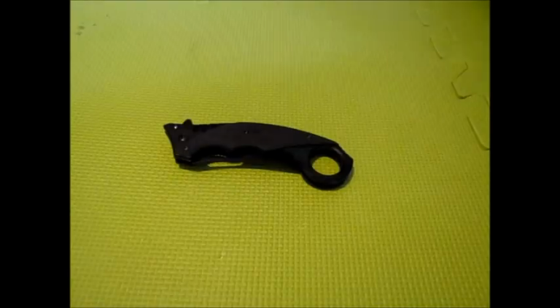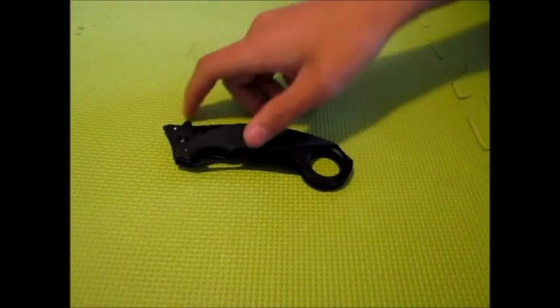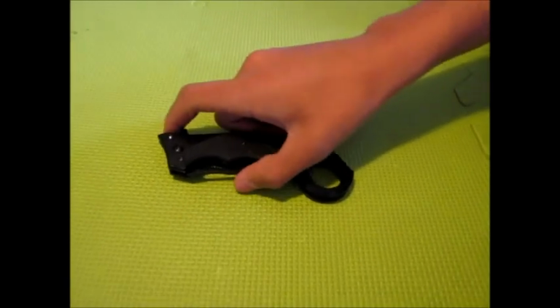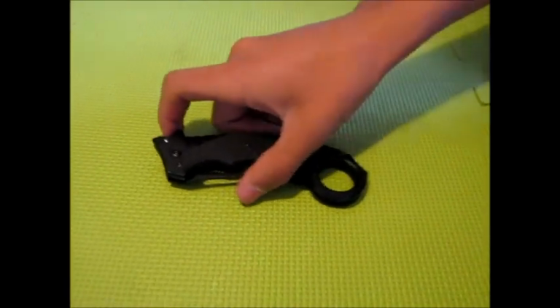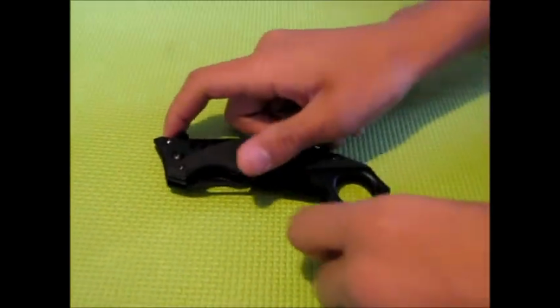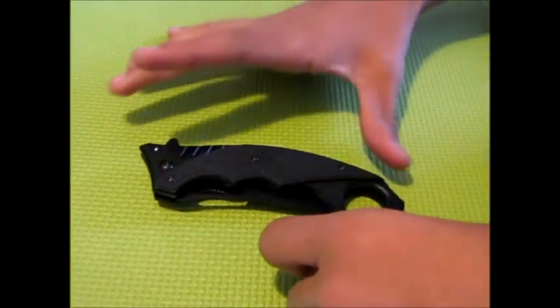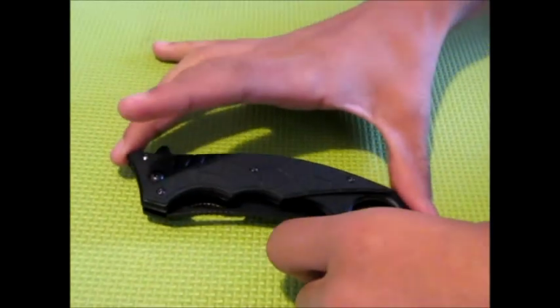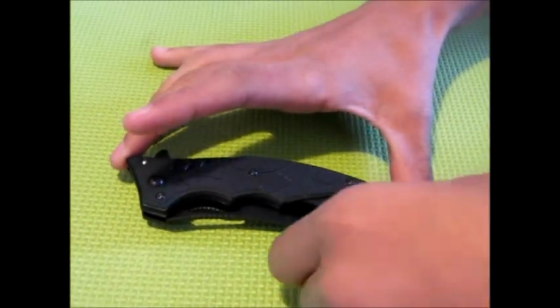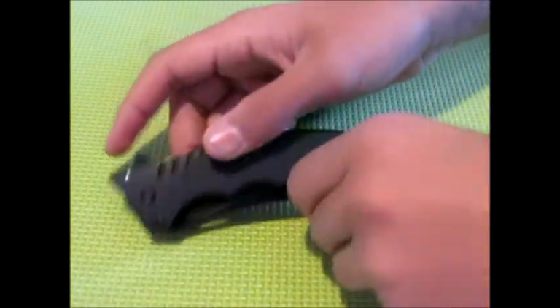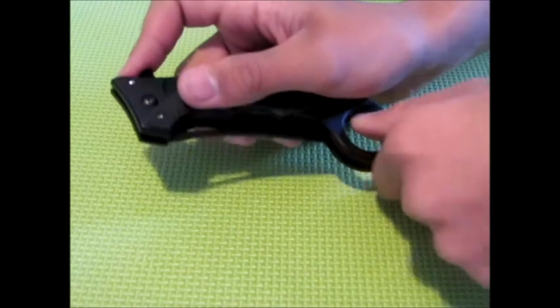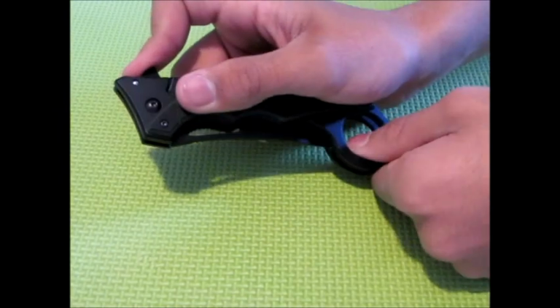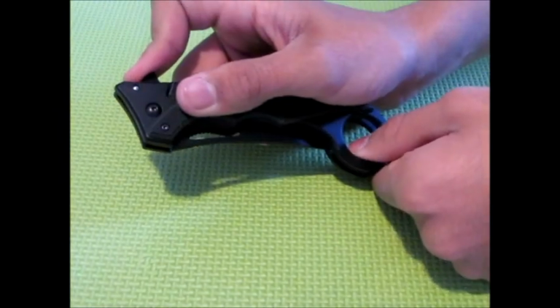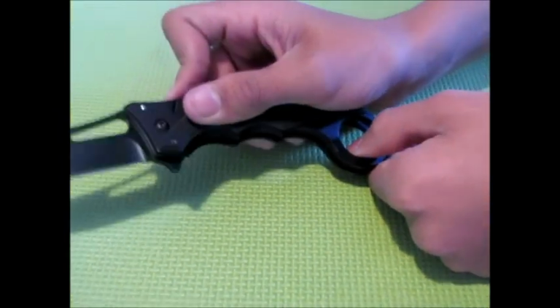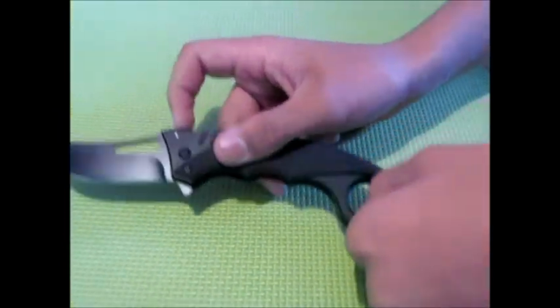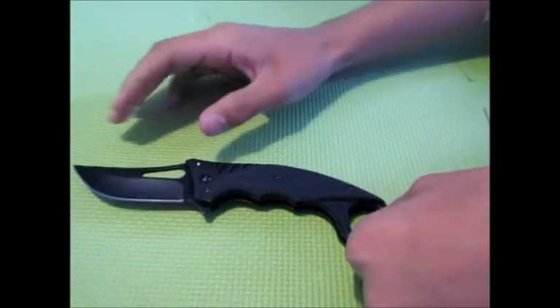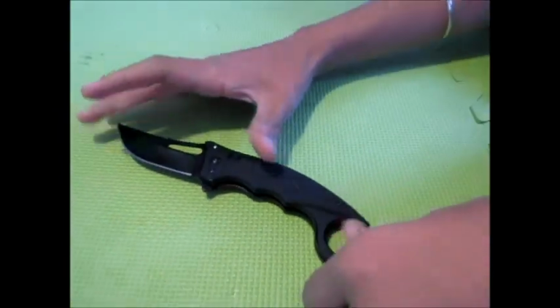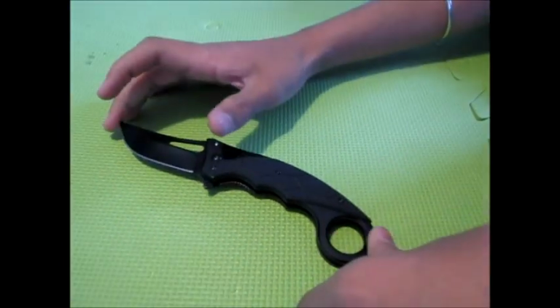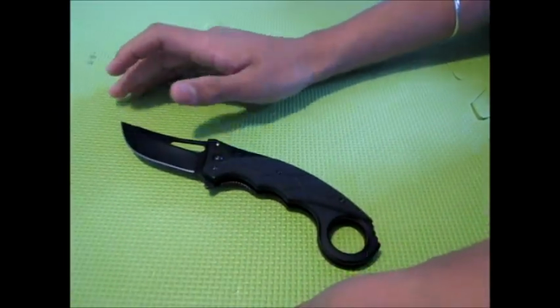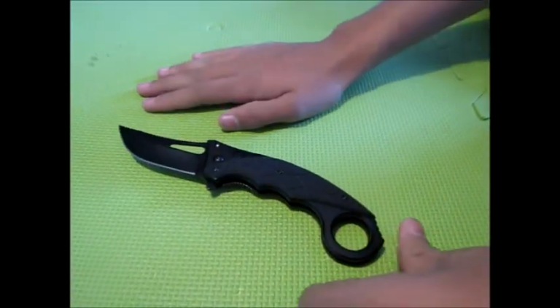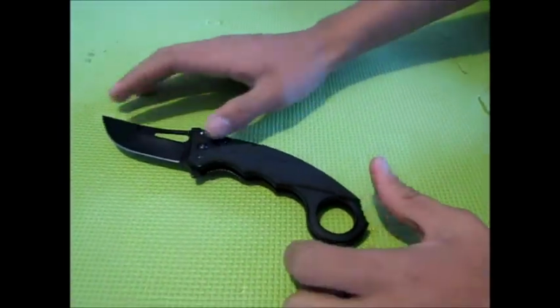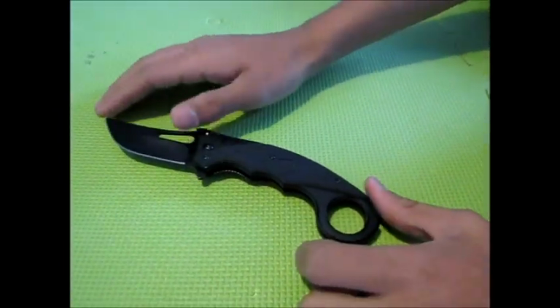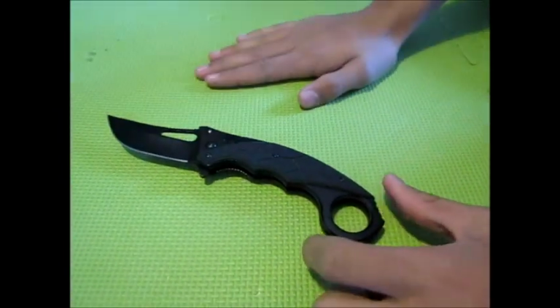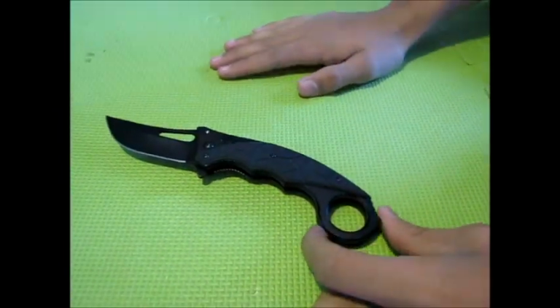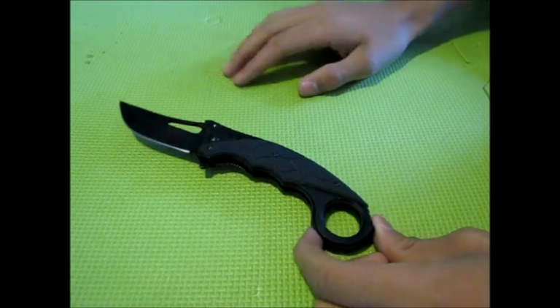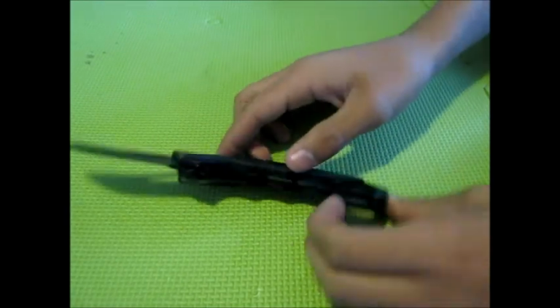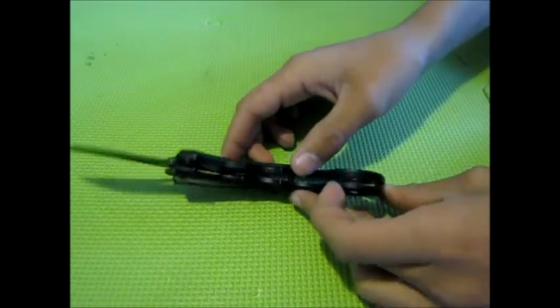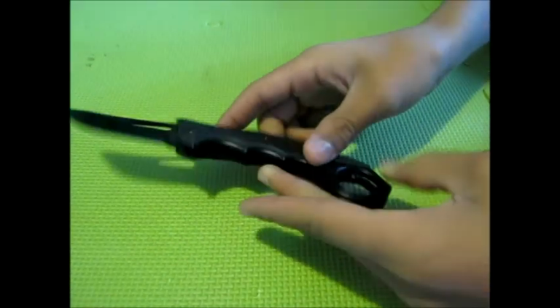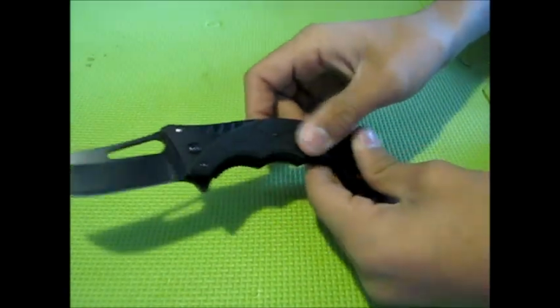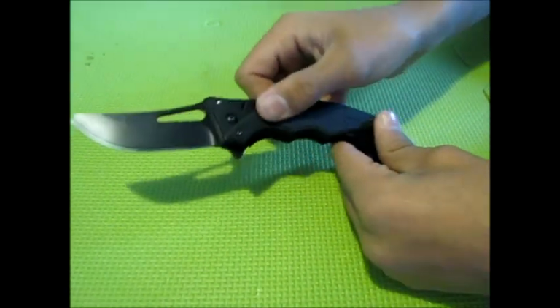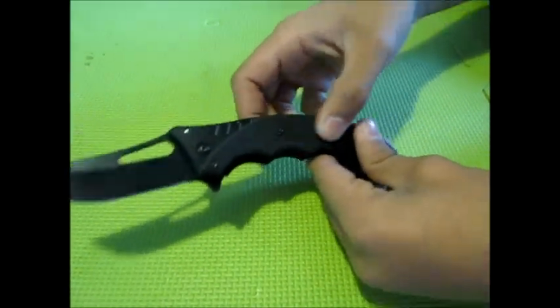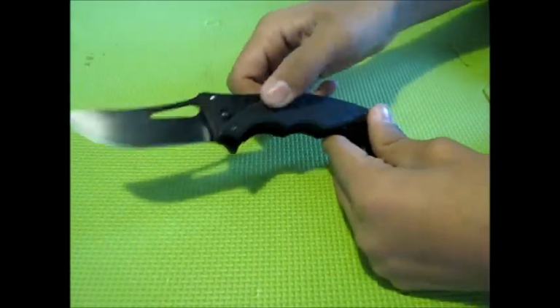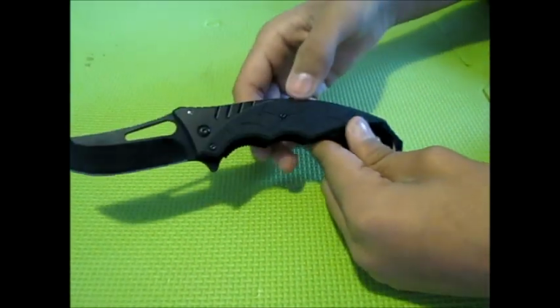Here's another knife. It's 6 inches long when closed and 9 inches long when open, so the blade is 3 inches long. It's another Caron bit, and it's got a nice rubber texture right here.